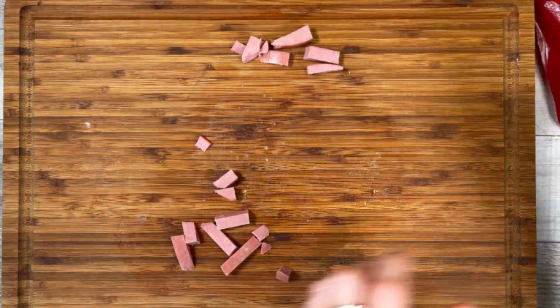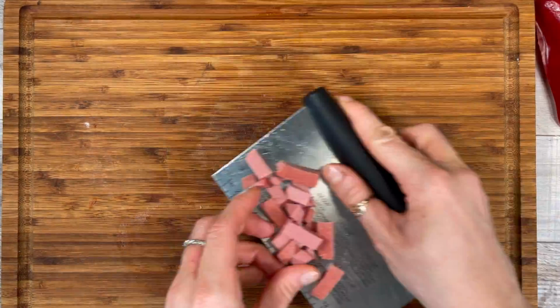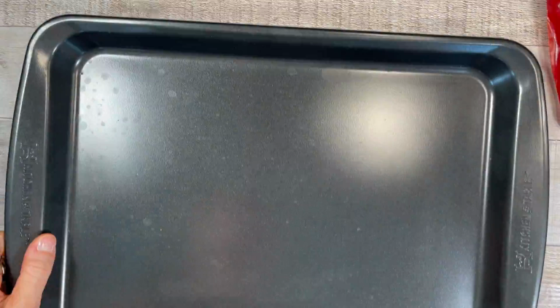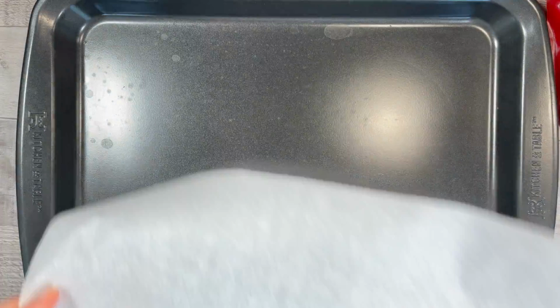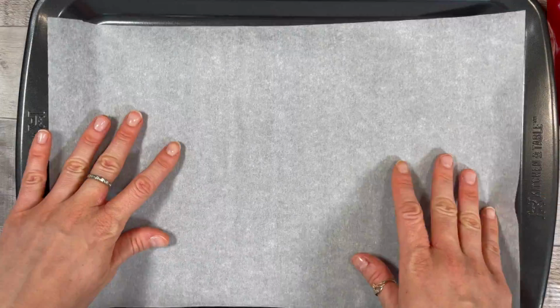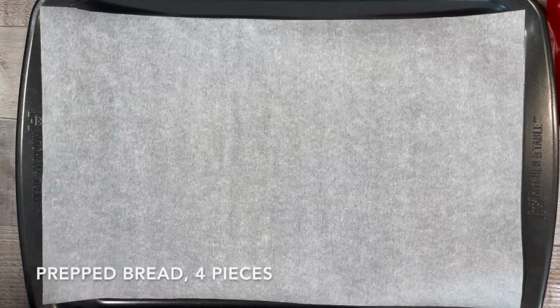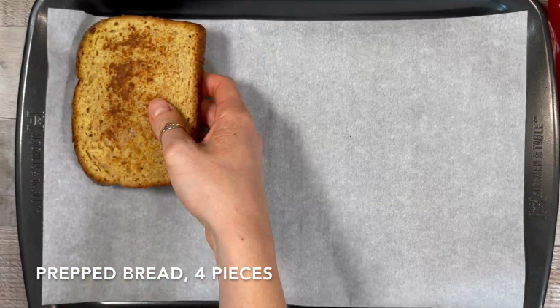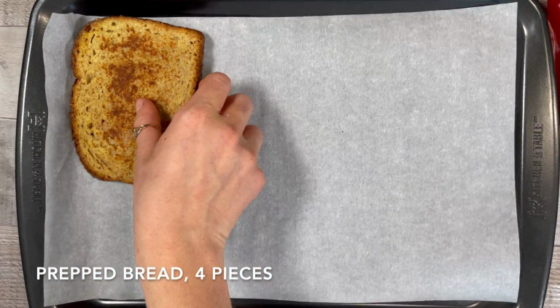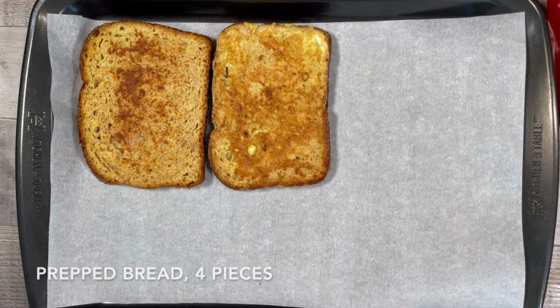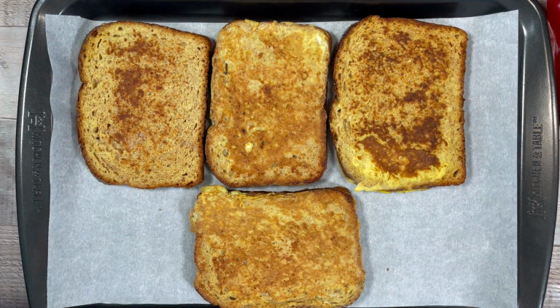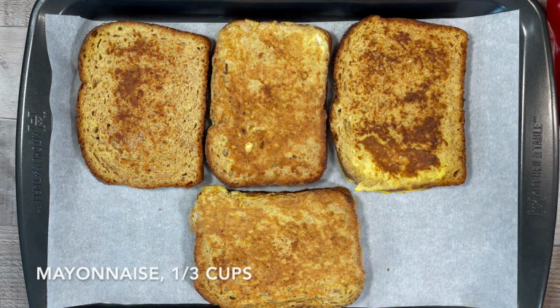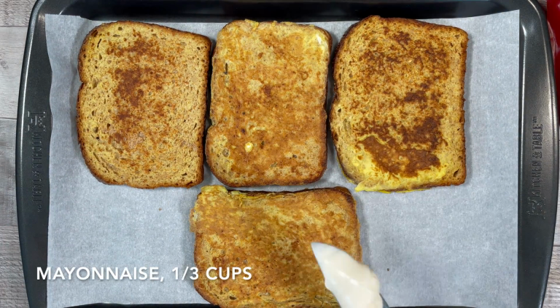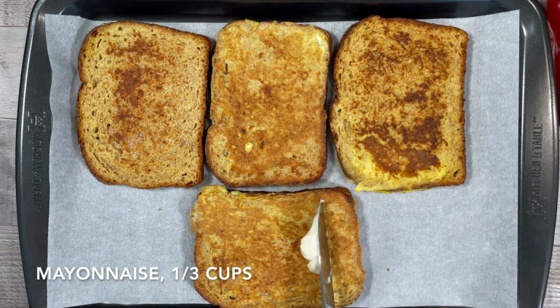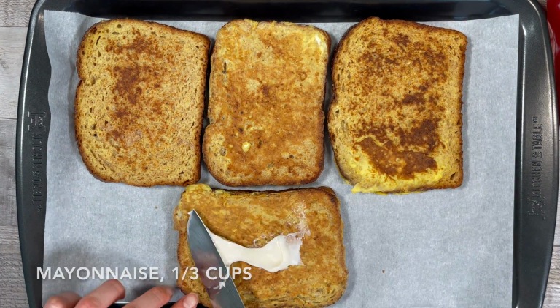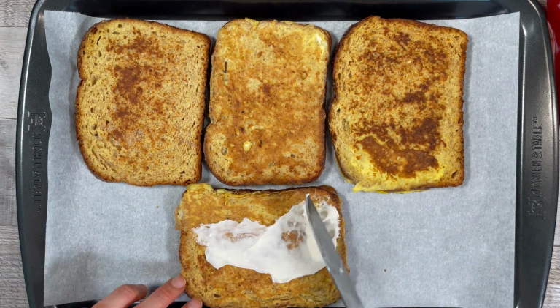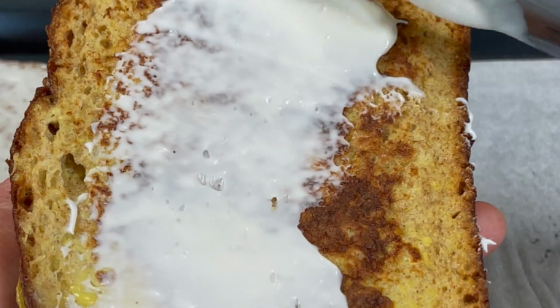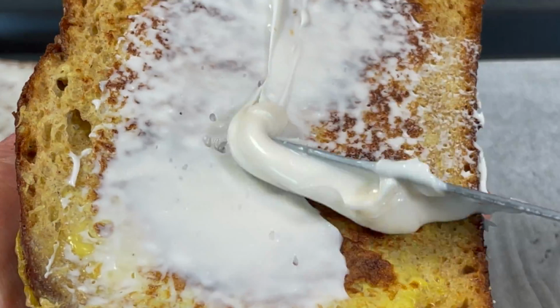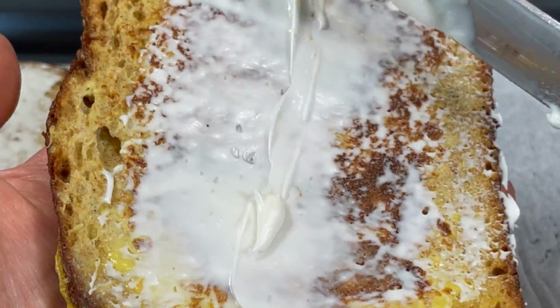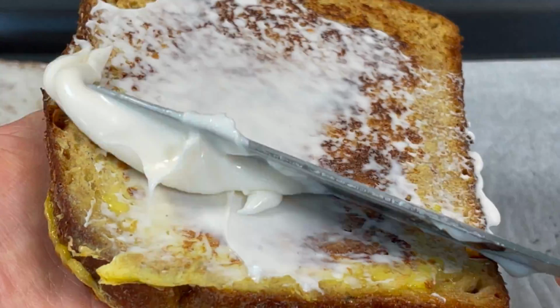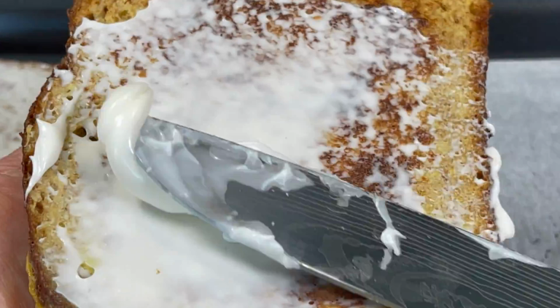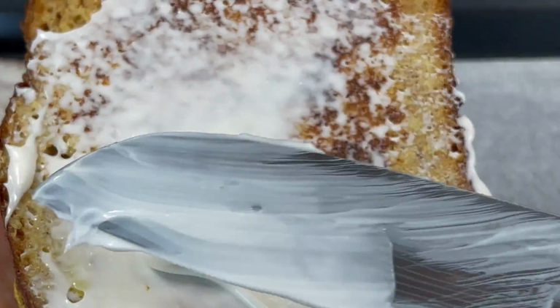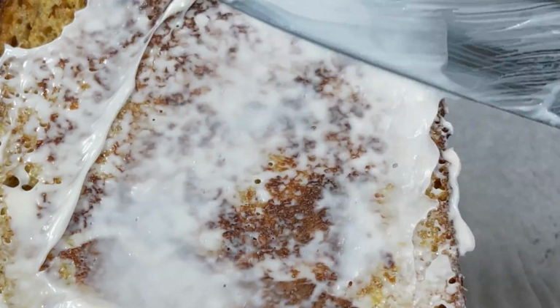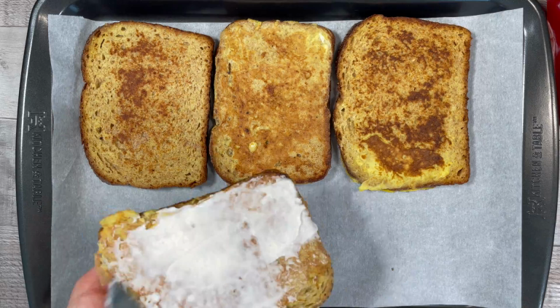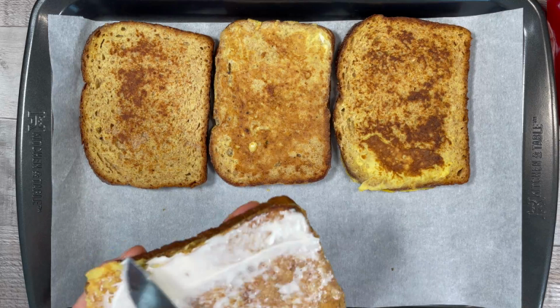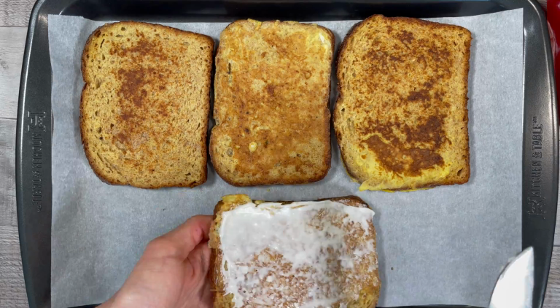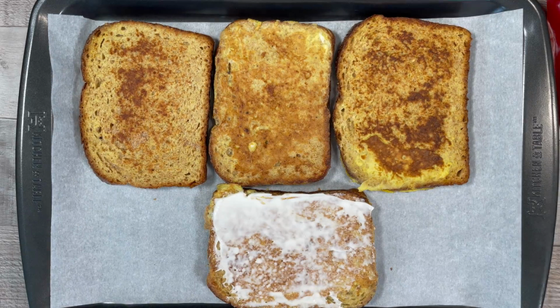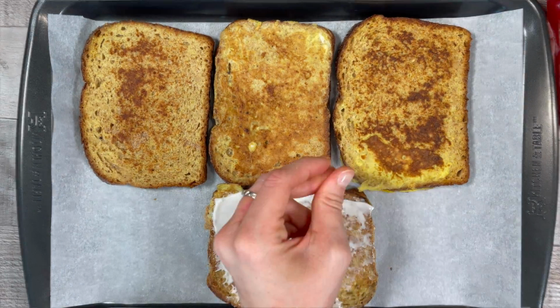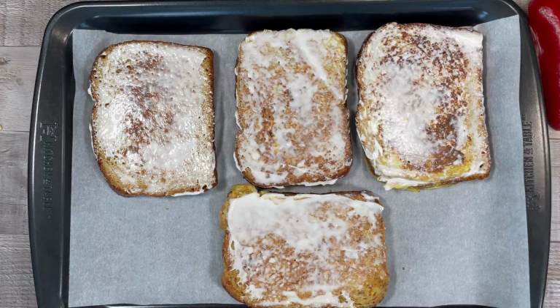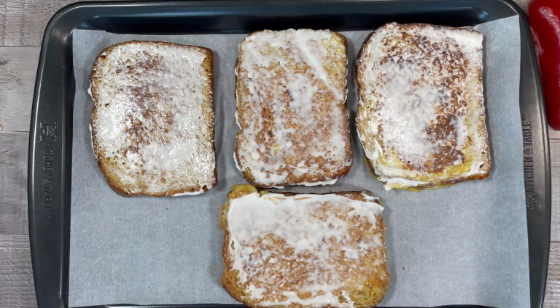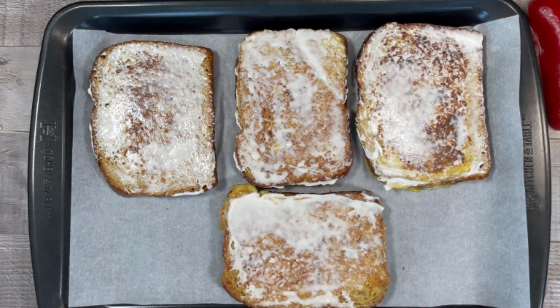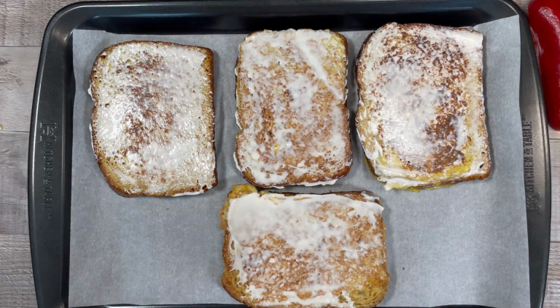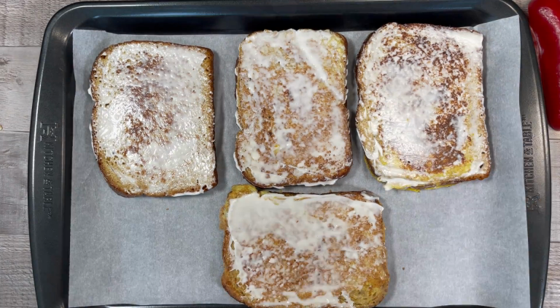Take out a baking sheet, cover it with parchment paper, and place the cooked bread onto the sheet. Next, spread the mayonnaise onto all four pieces of bread, and then evenly add the chopped tomato, chopped bell pepper, and chopped sausage.